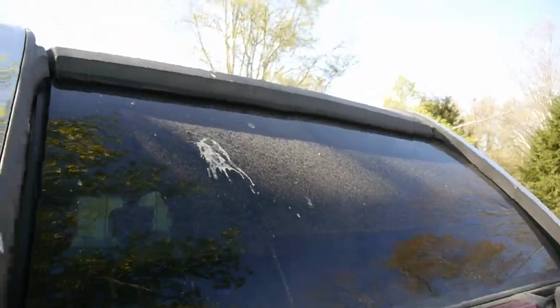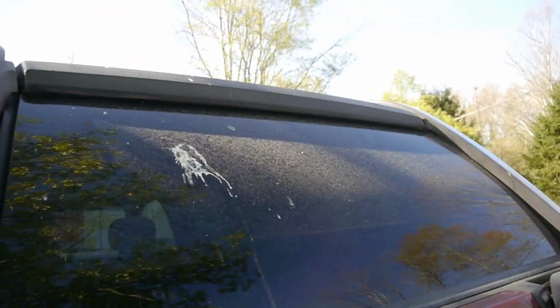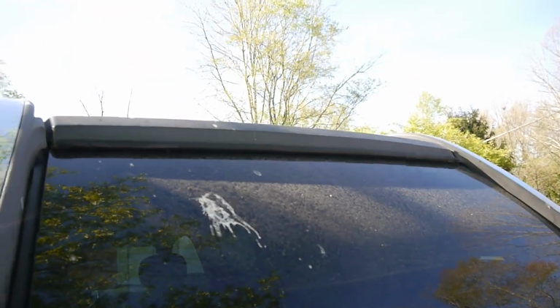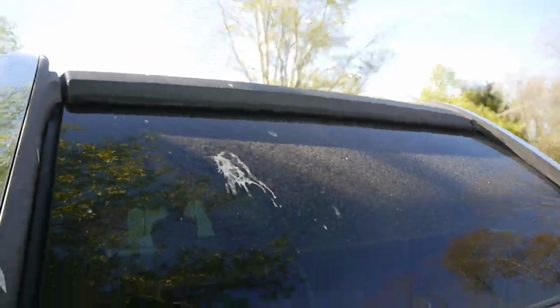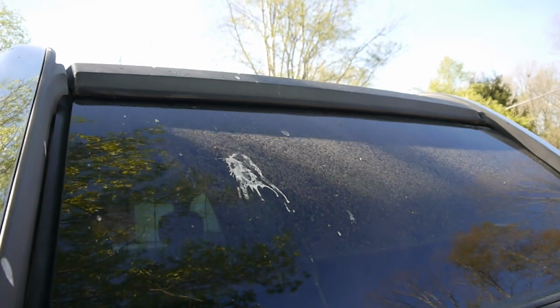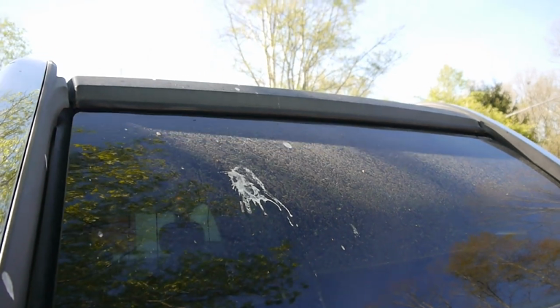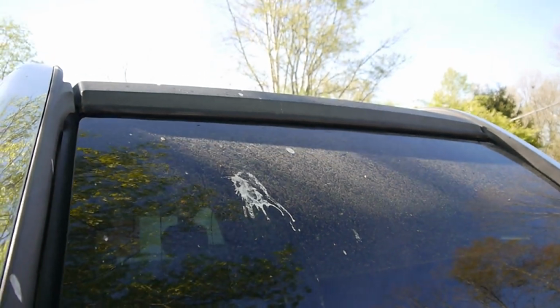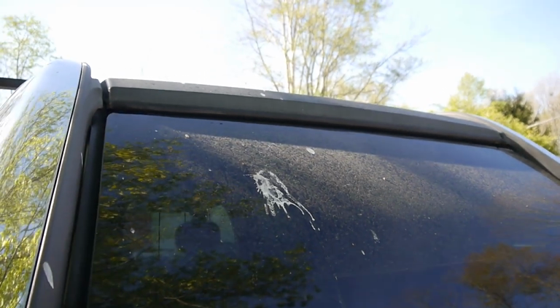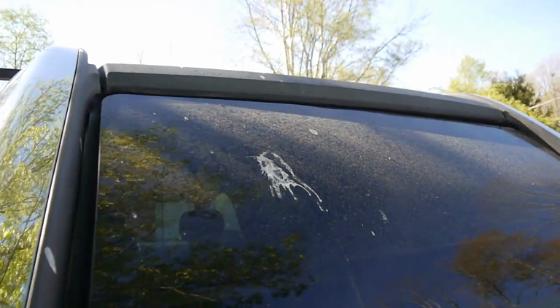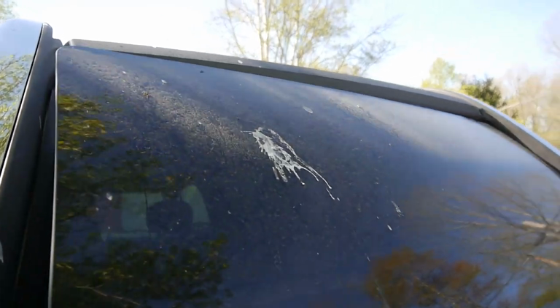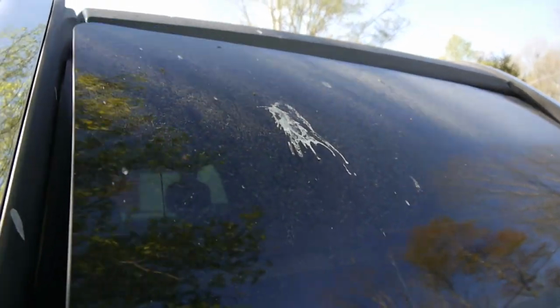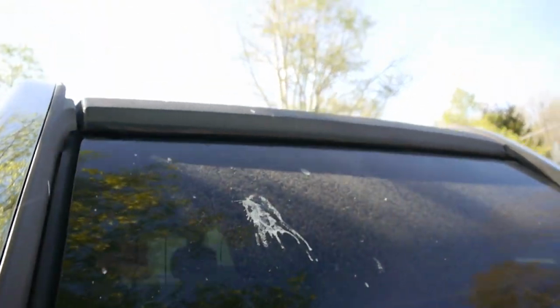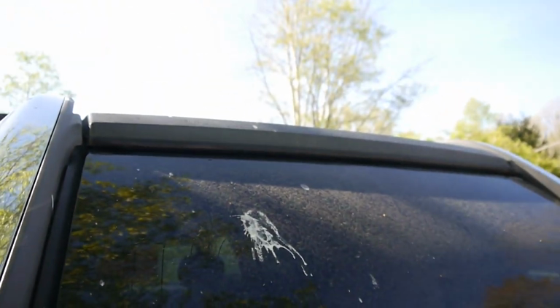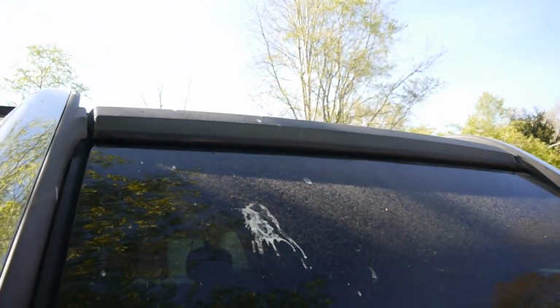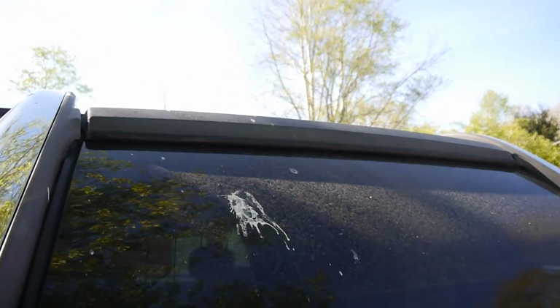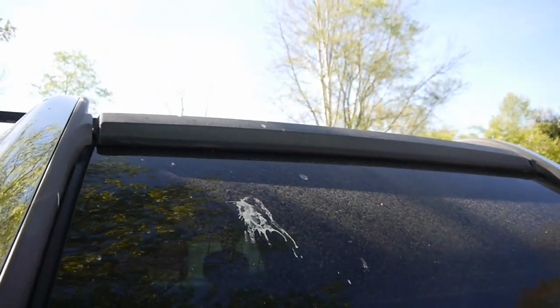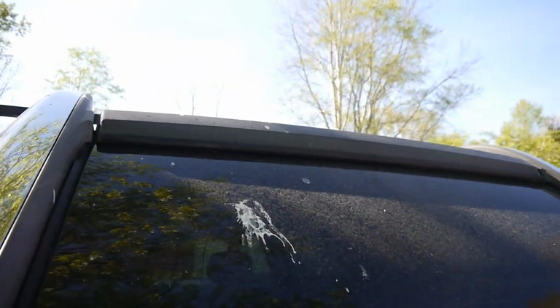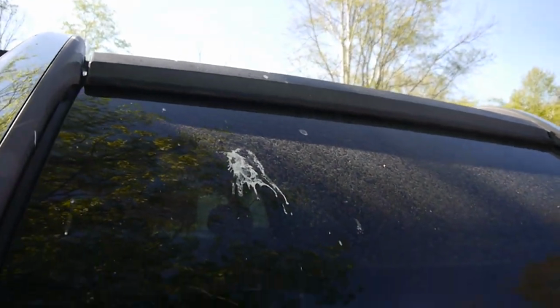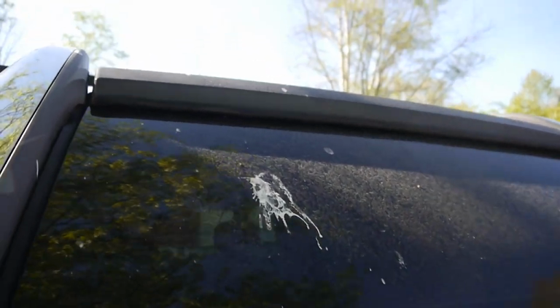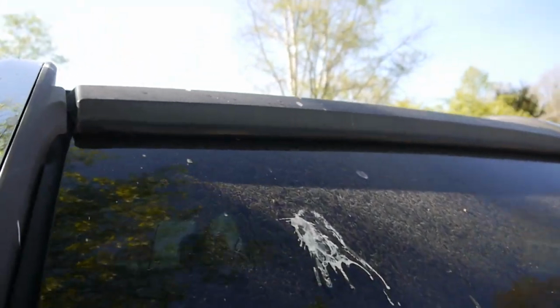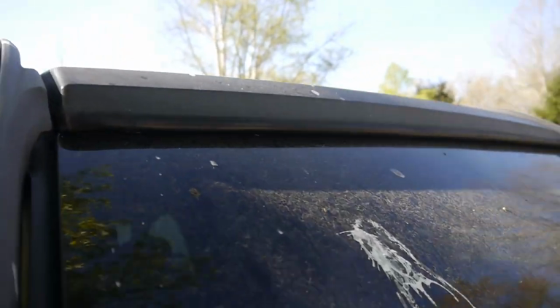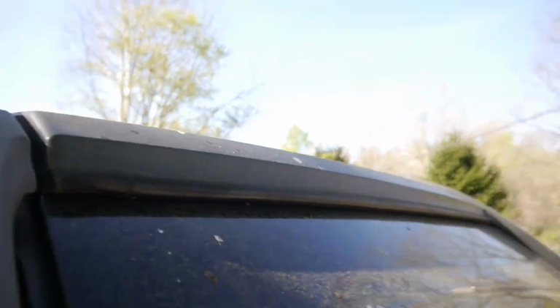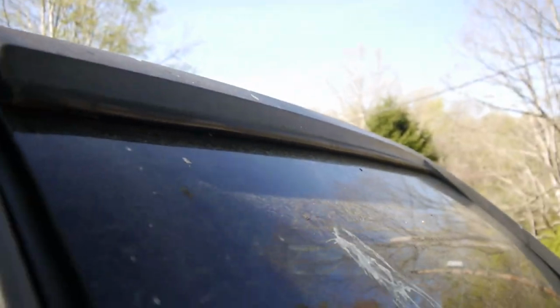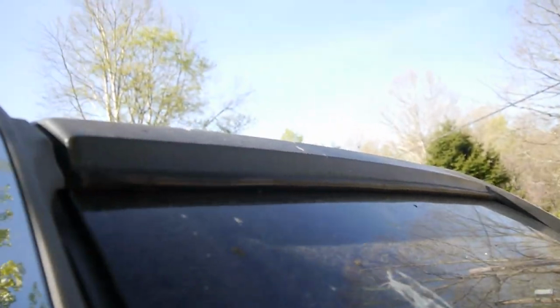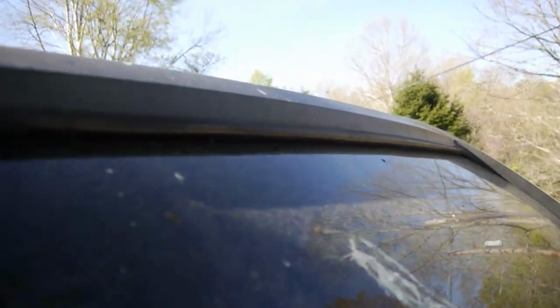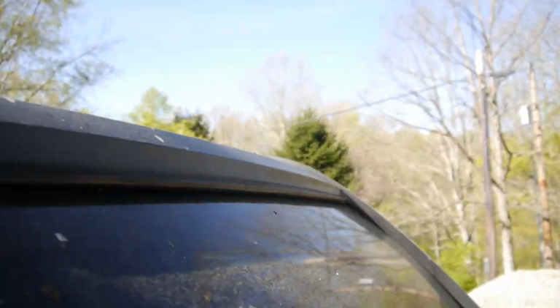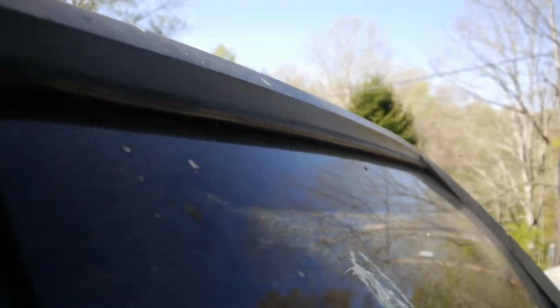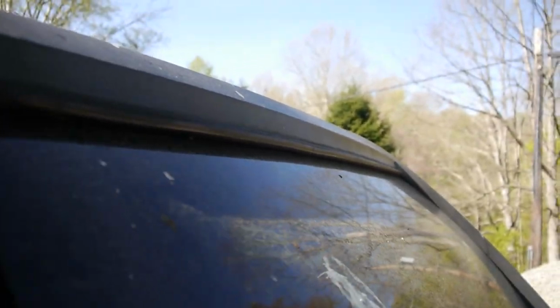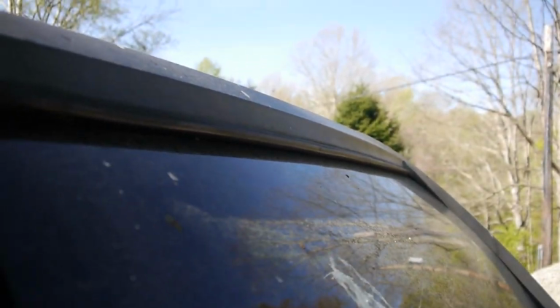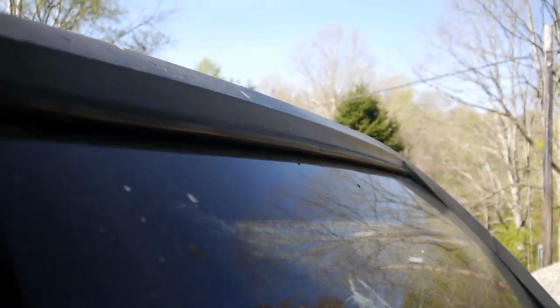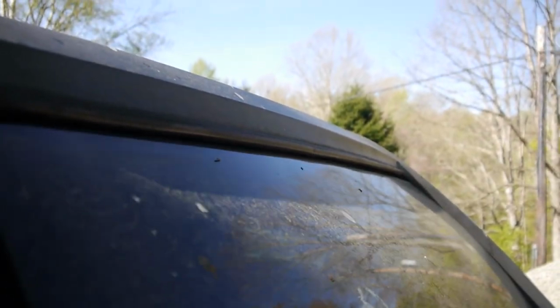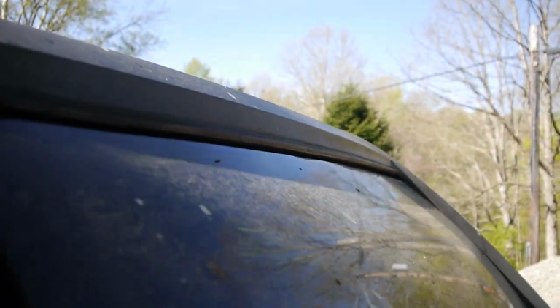It's super important to make sure that your rear window is rolled down one inch — no more. Otherwise, it'll catch as you try to open it.